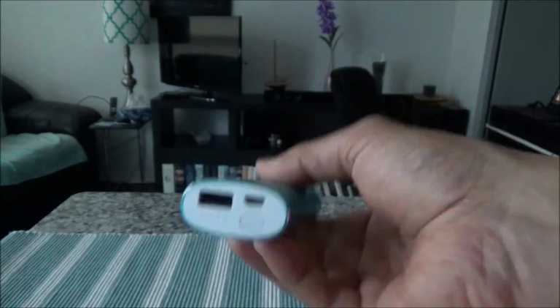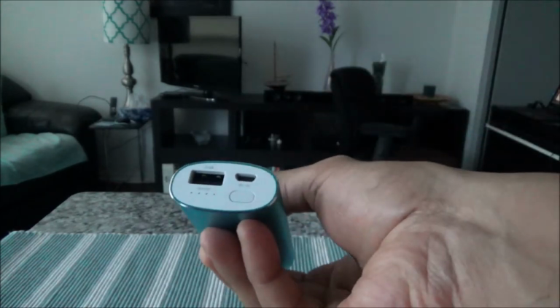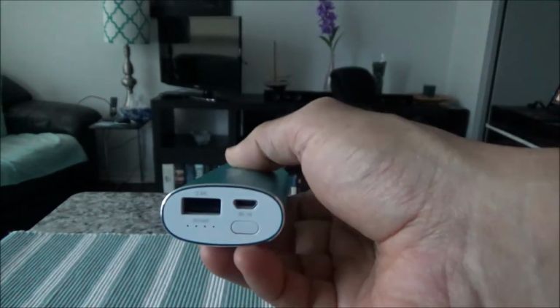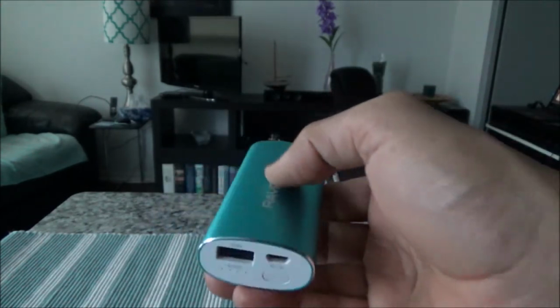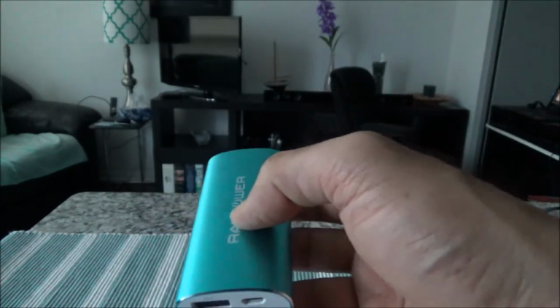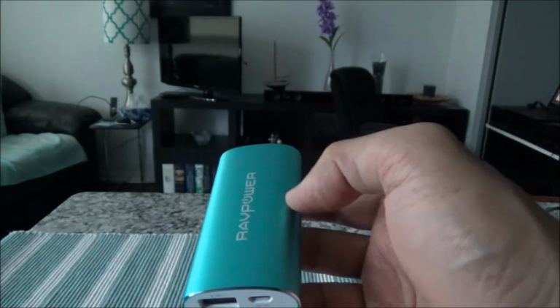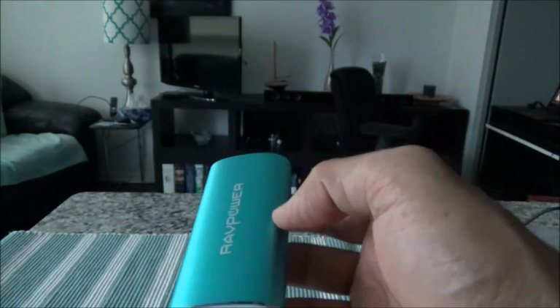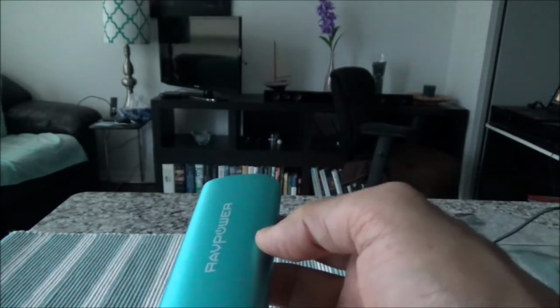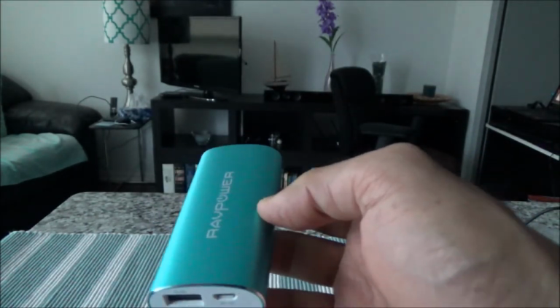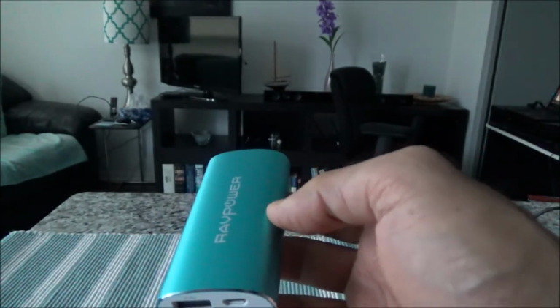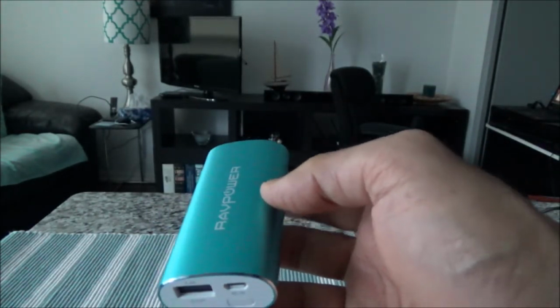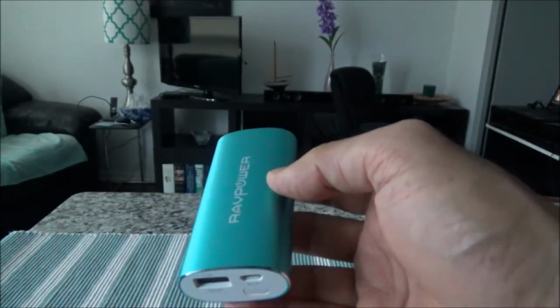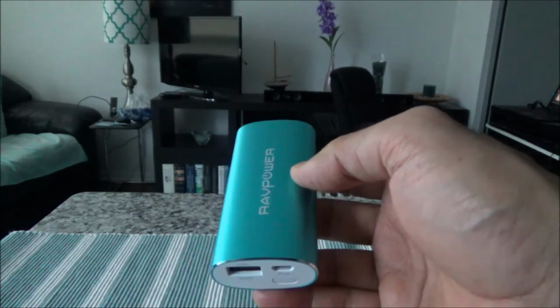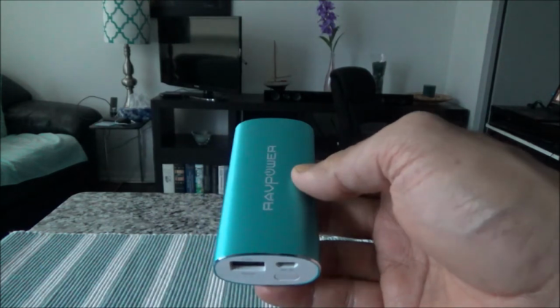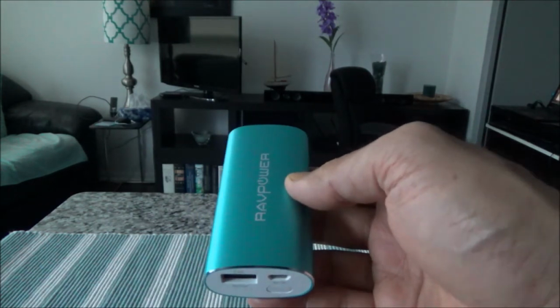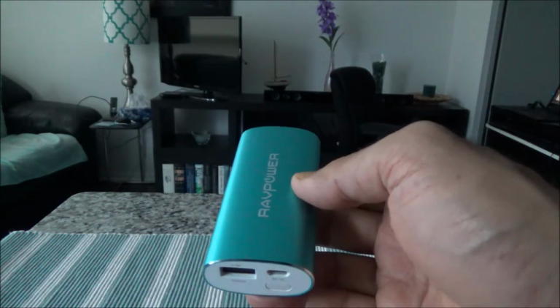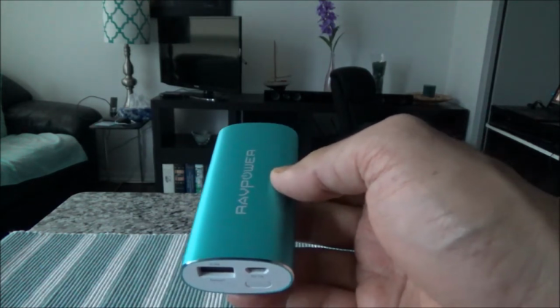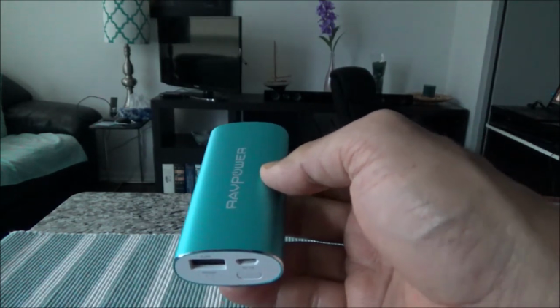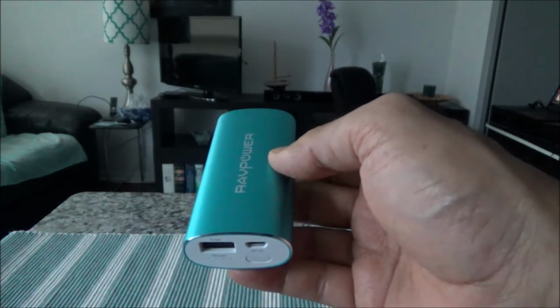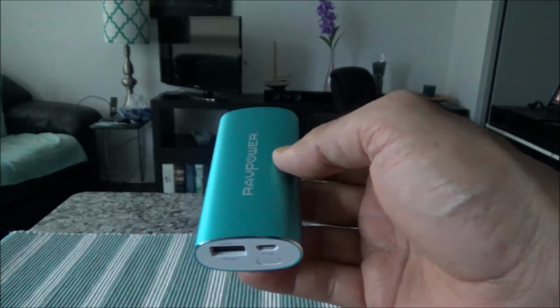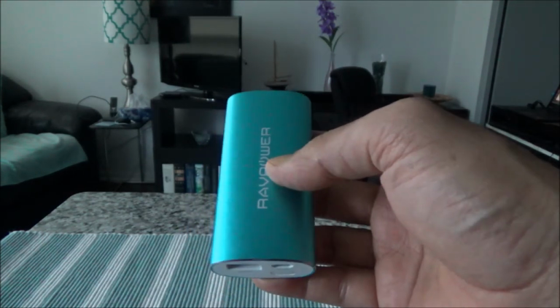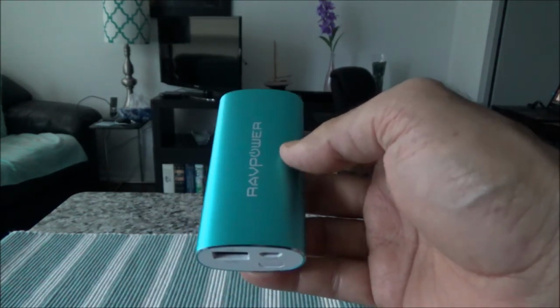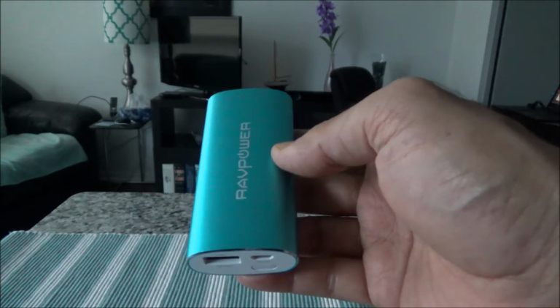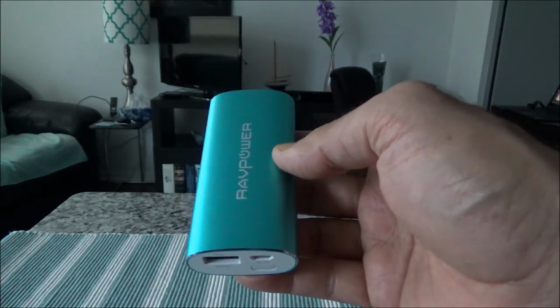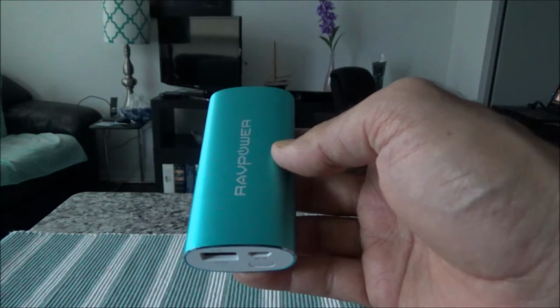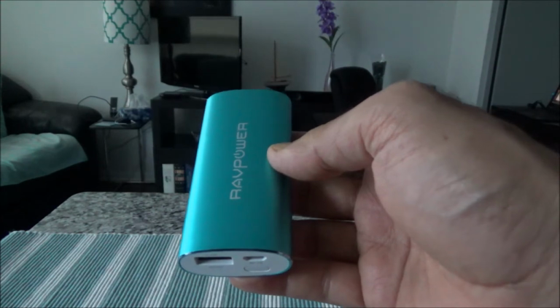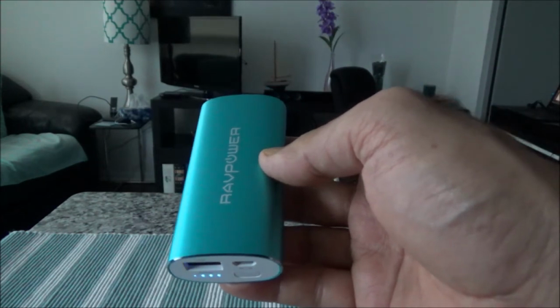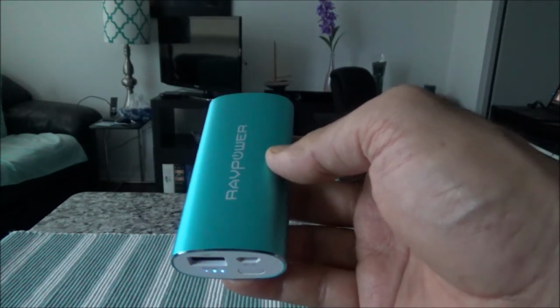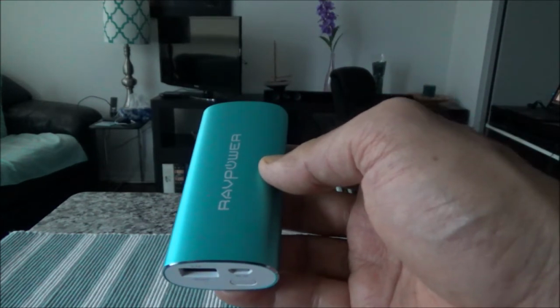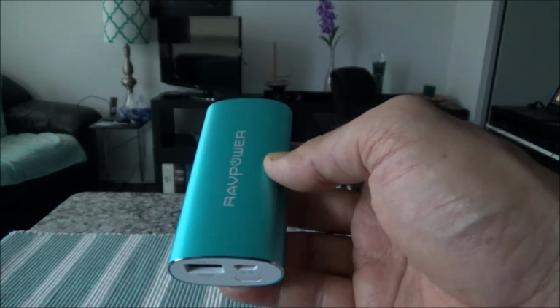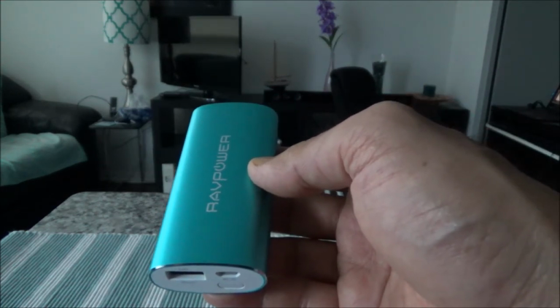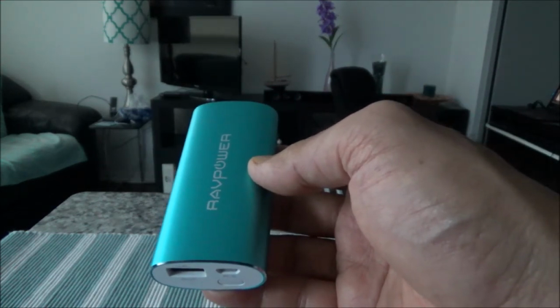That concludes the brief review and unboxing of this product. If you like what you see, please give it a thumbs up and consider subscribing — there will be more videos coming up. I'll see you shortly, thank you.